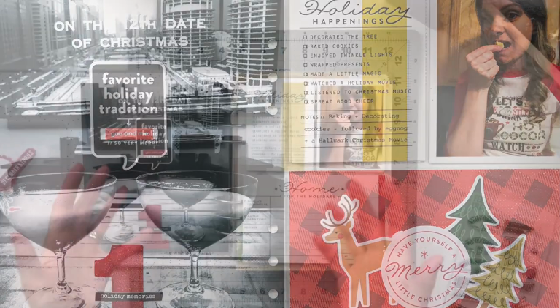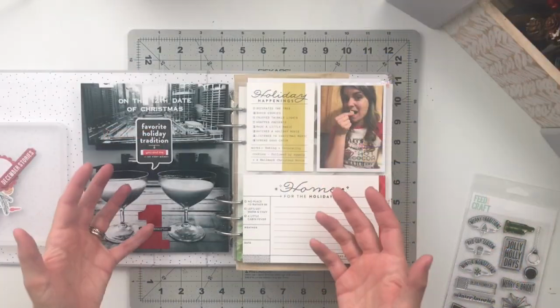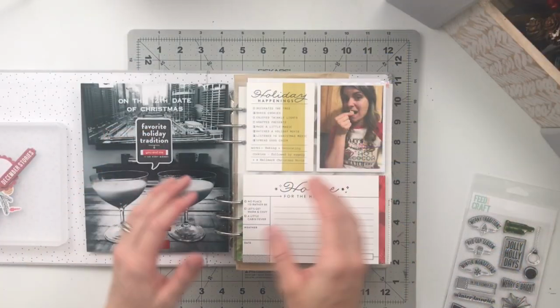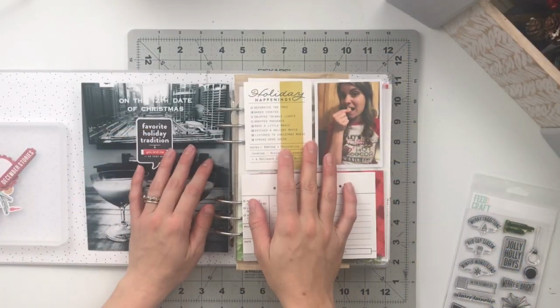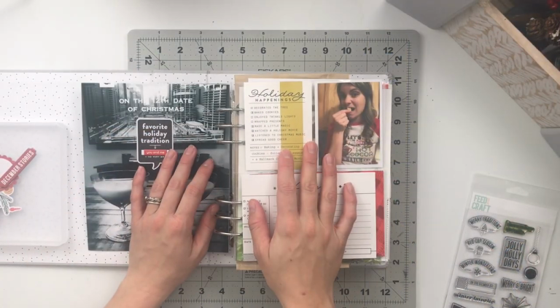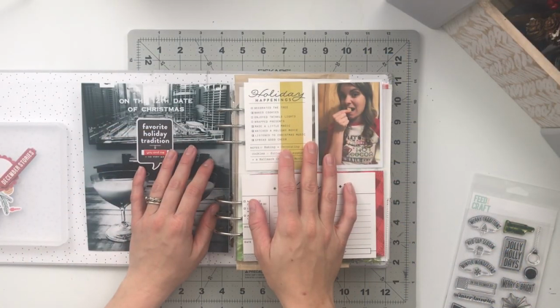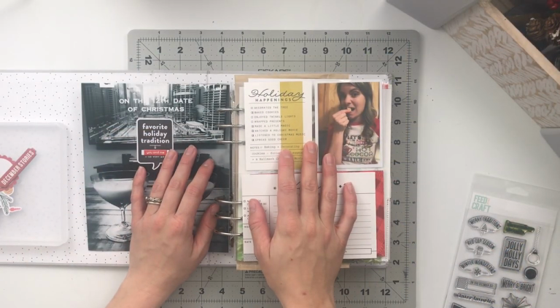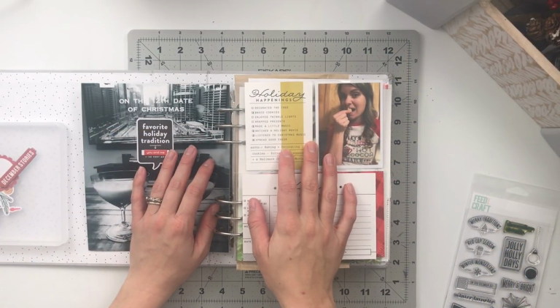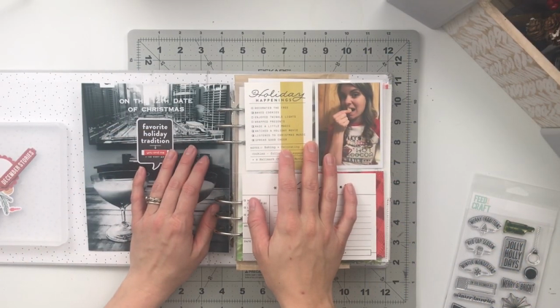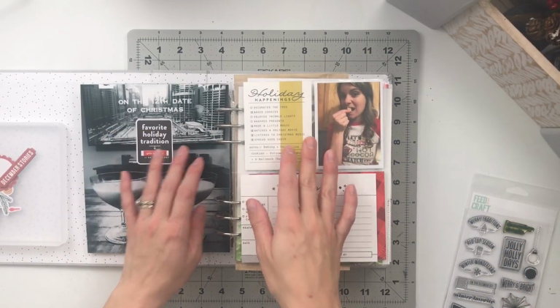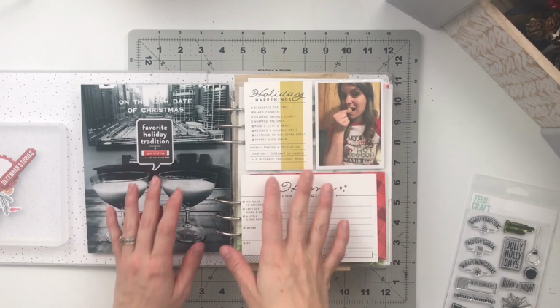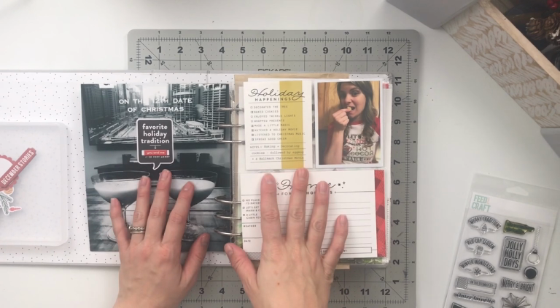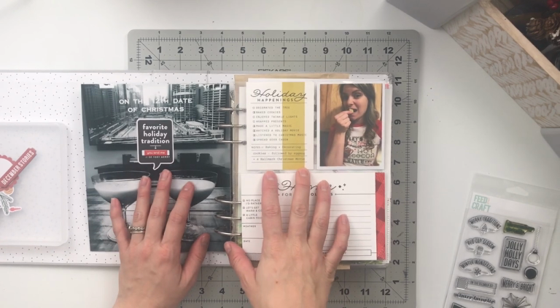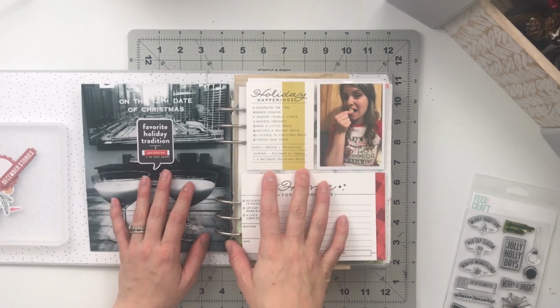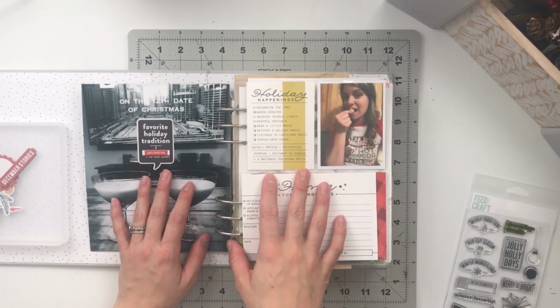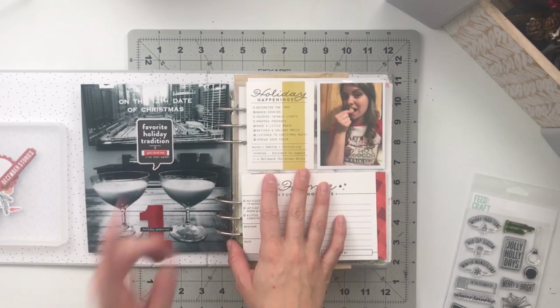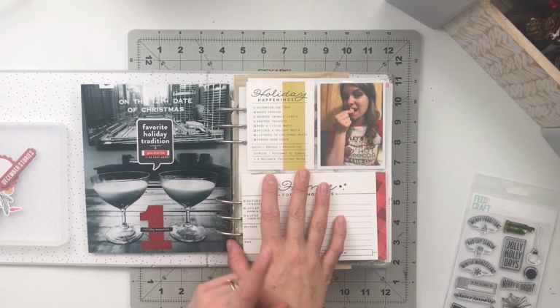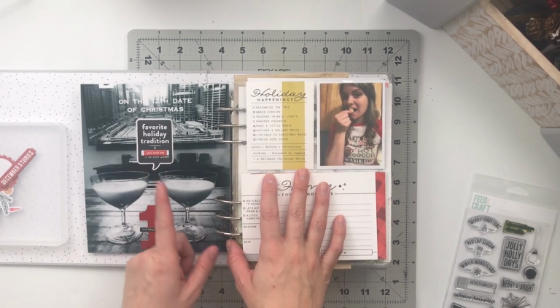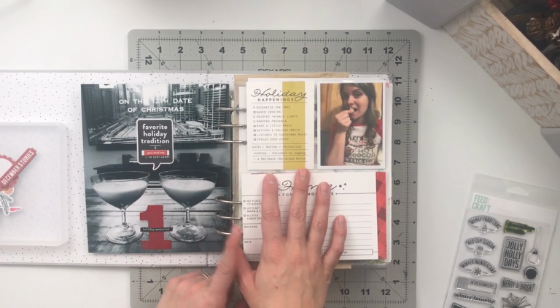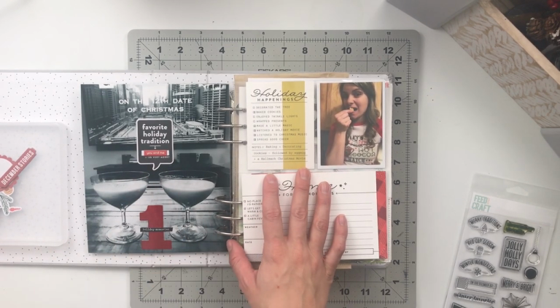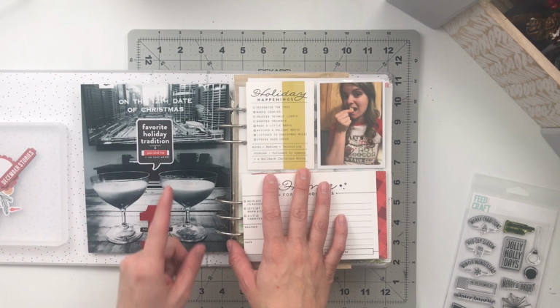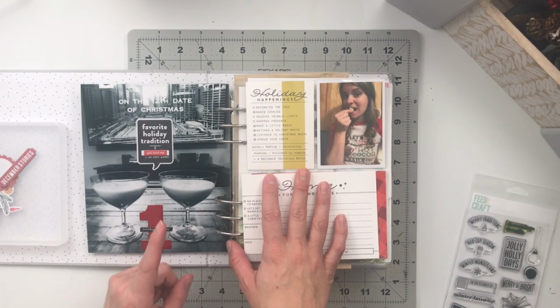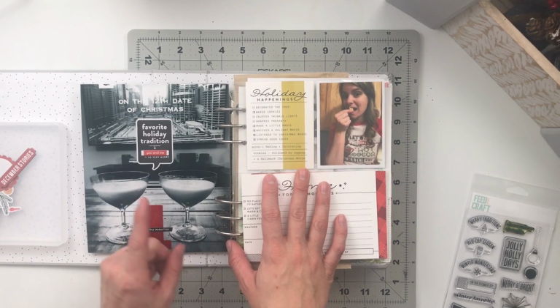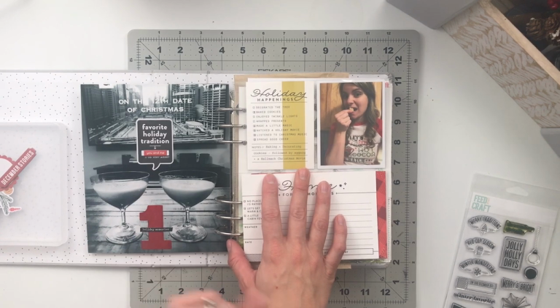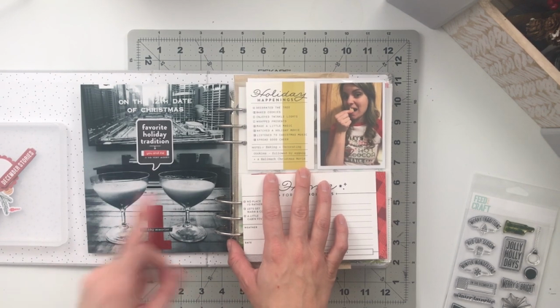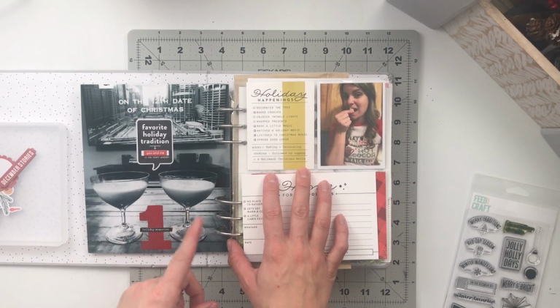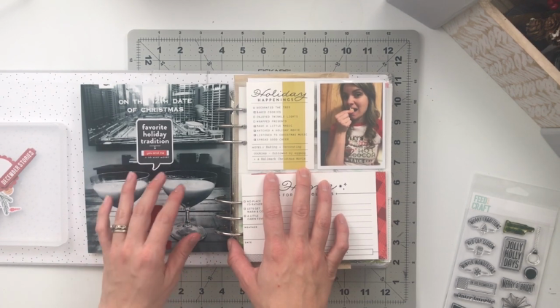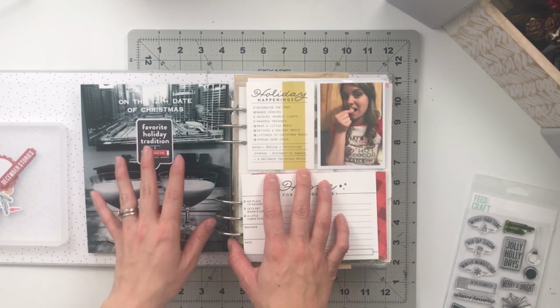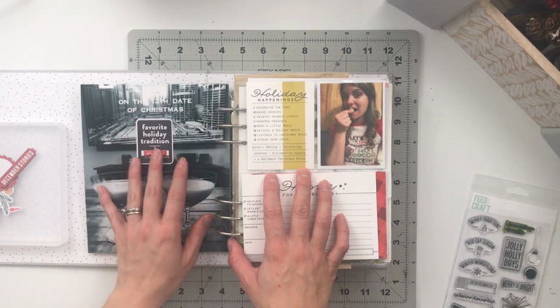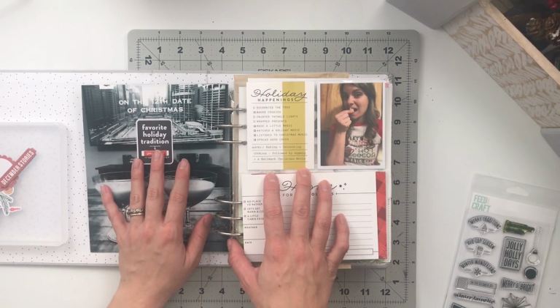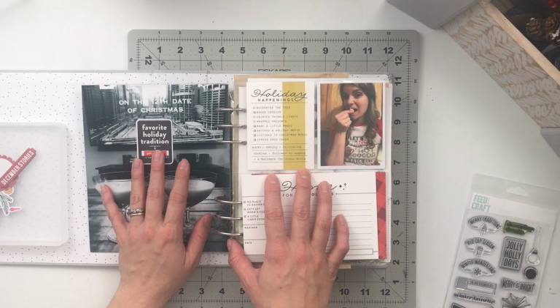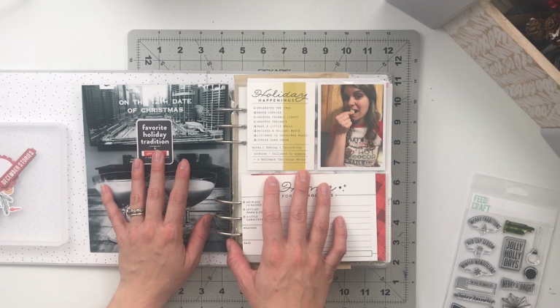Hello friends and welcome back to my crafty space. My name is Crystal and in today's video I am unfortunately not doing a process video, but I will be talking you through the process I did to complete day one in my December daily album.